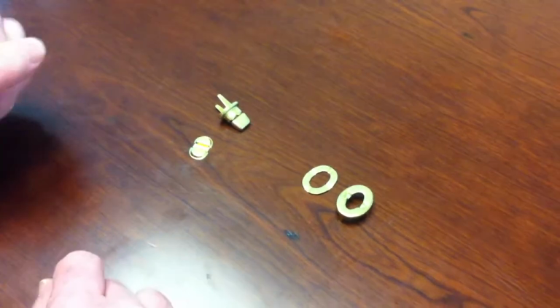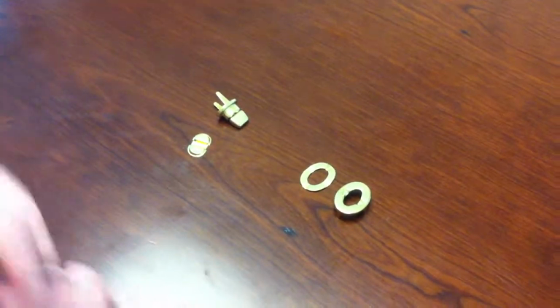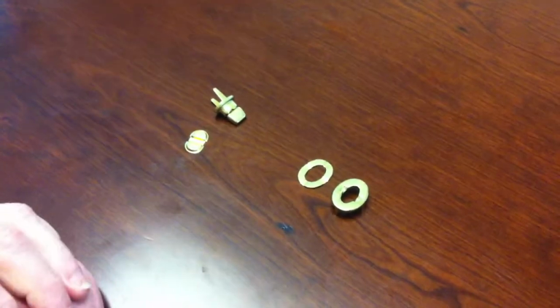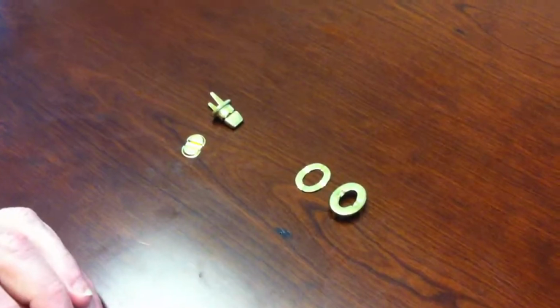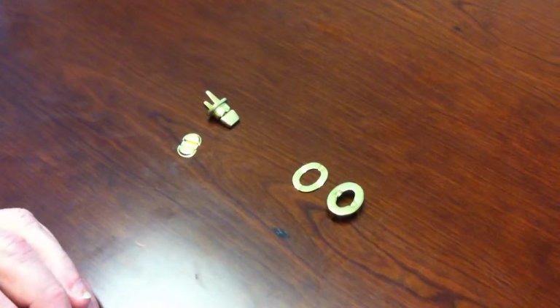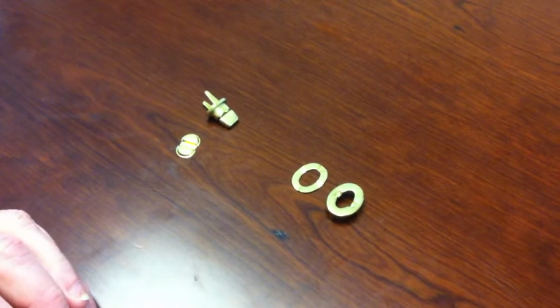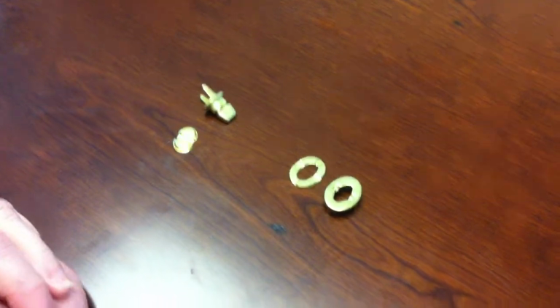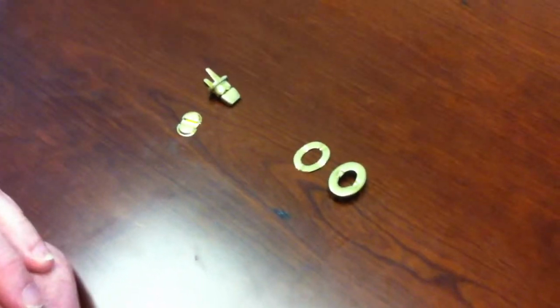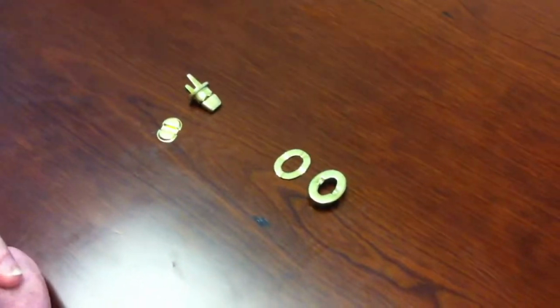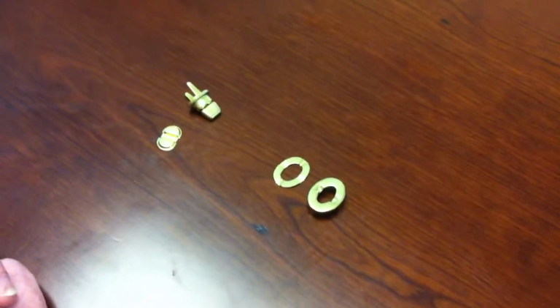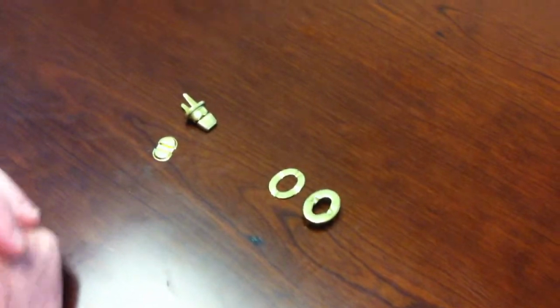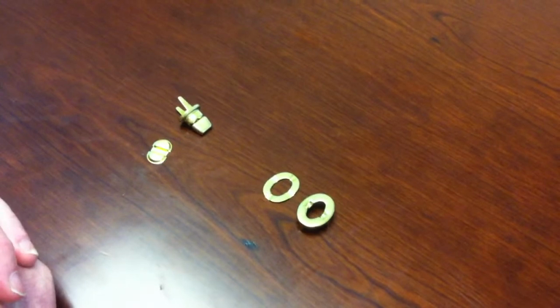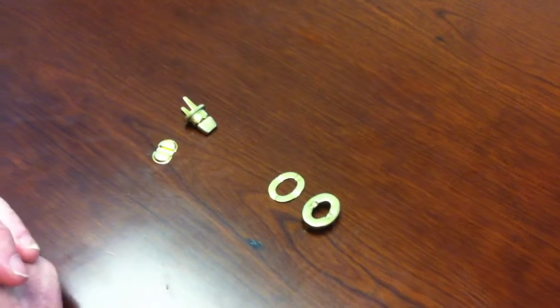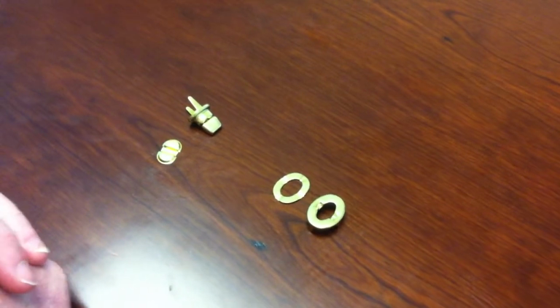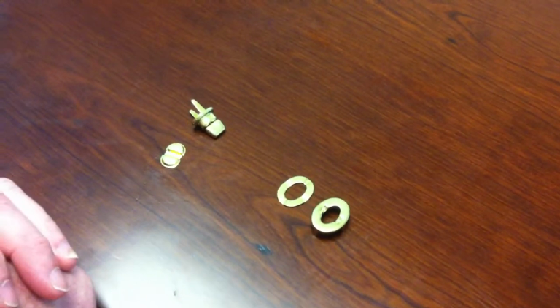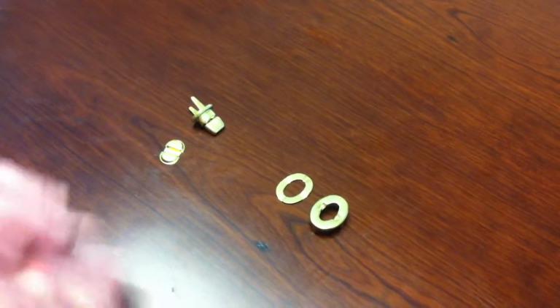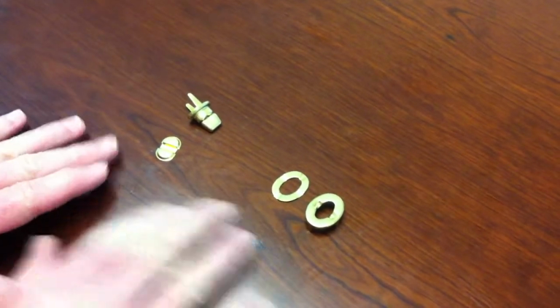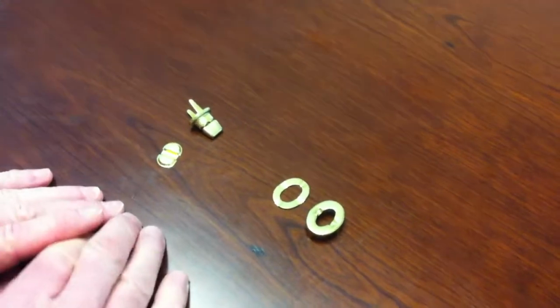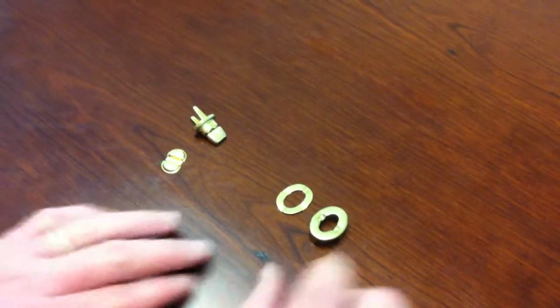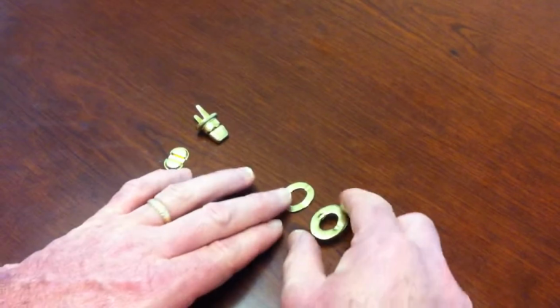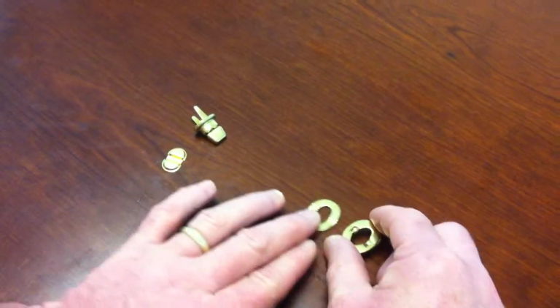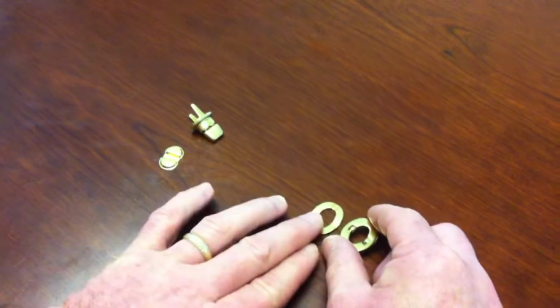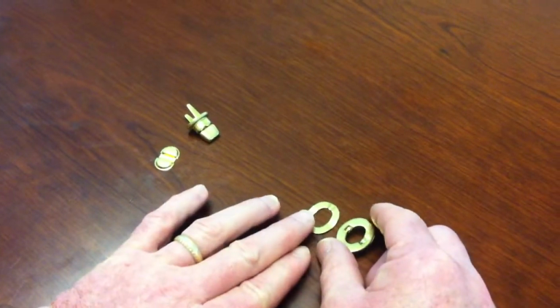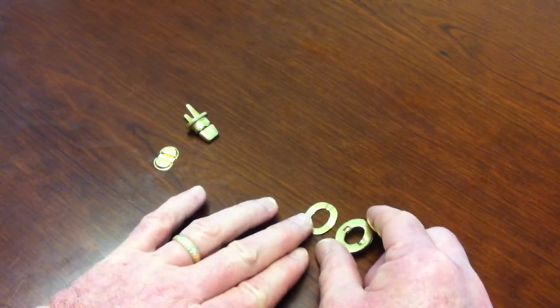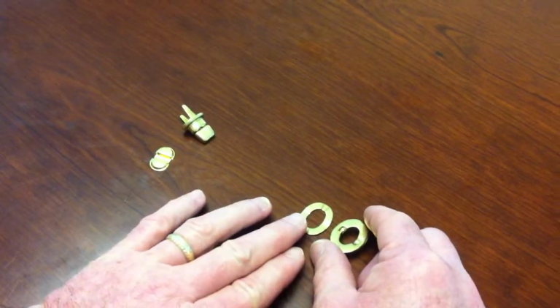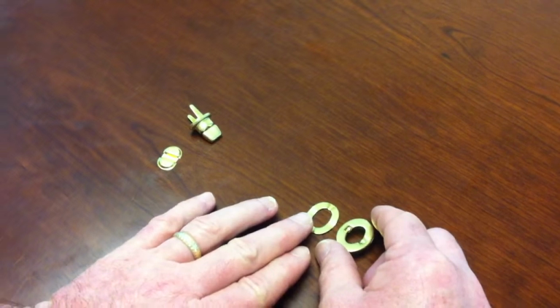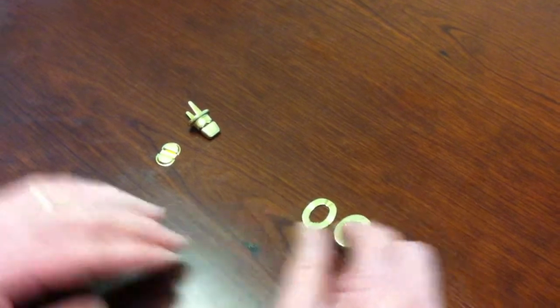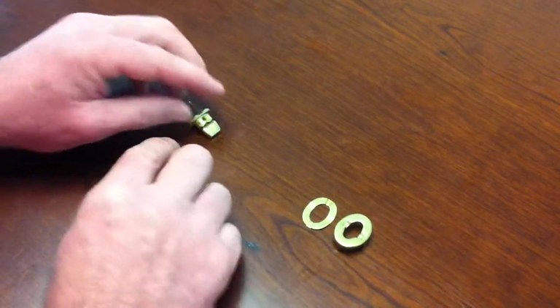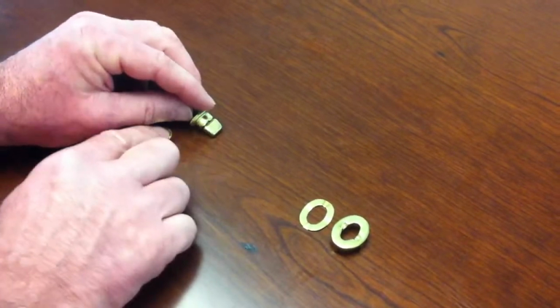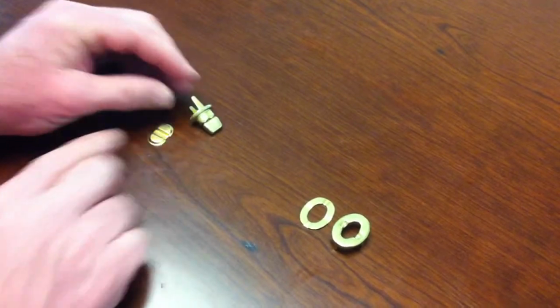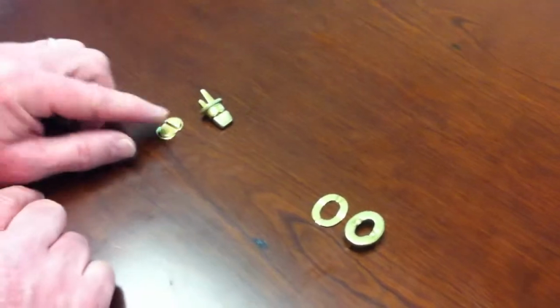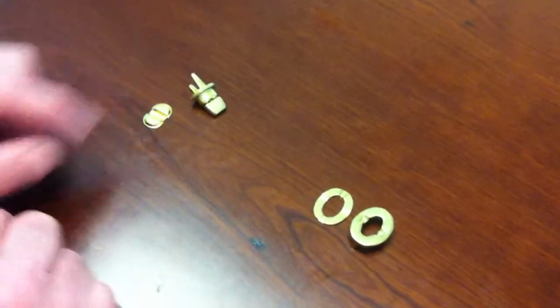We're looking at the 3016 turn lock and how to assemble it onto a product. There are four parts altogether. This is the hole that goes generally on the flap or the front of the bag, and this is the turn part with its washer.